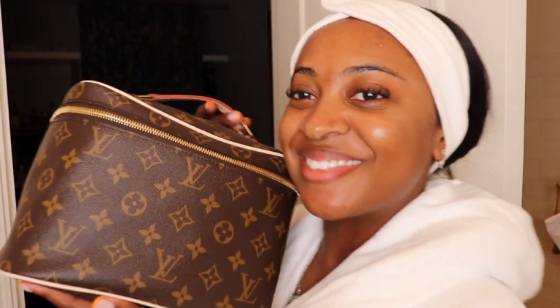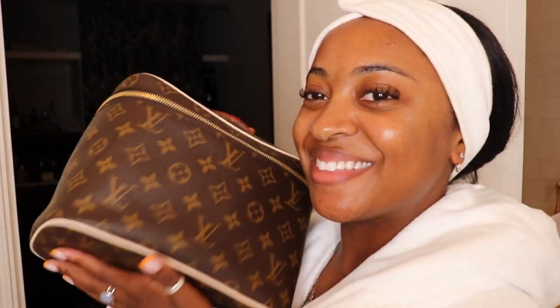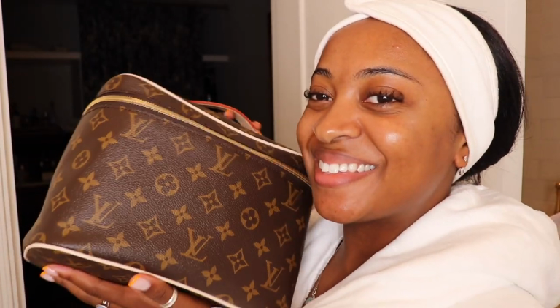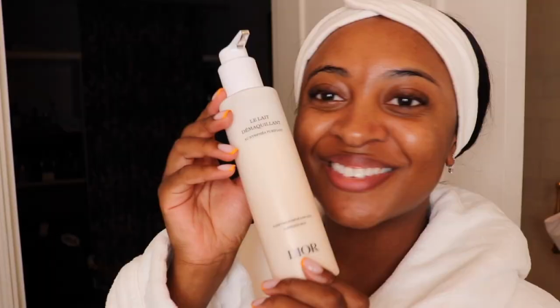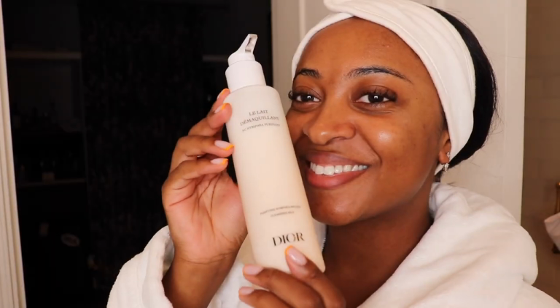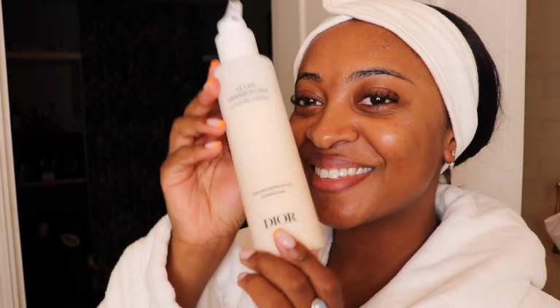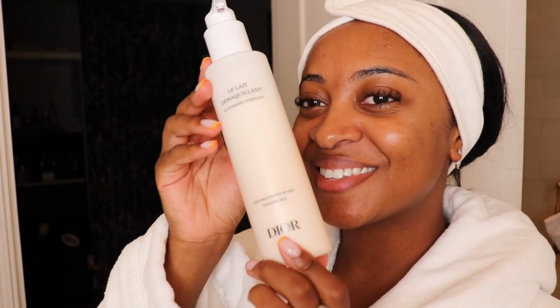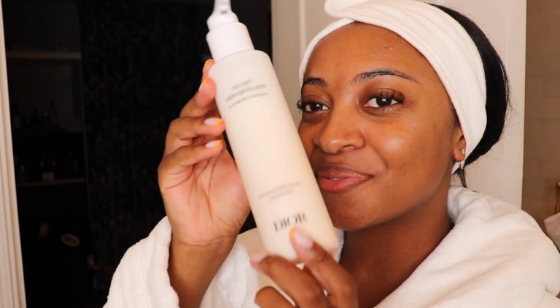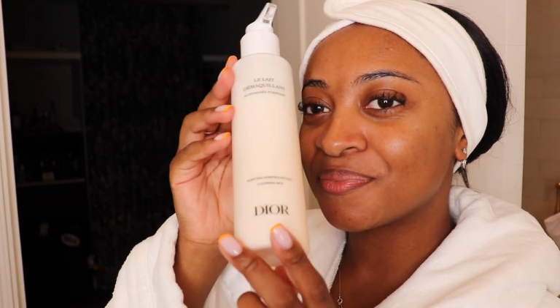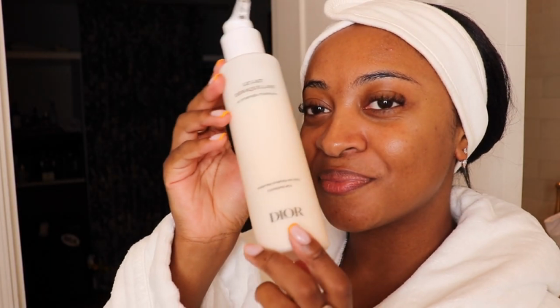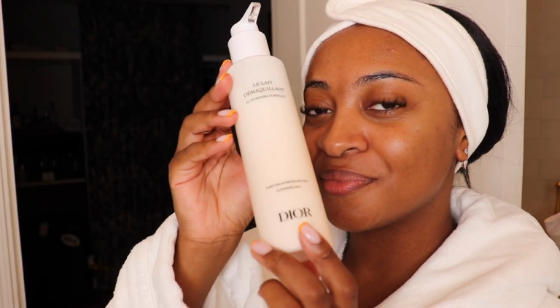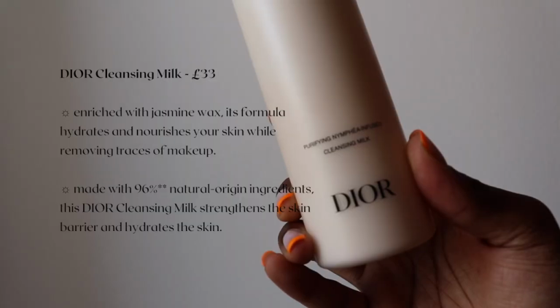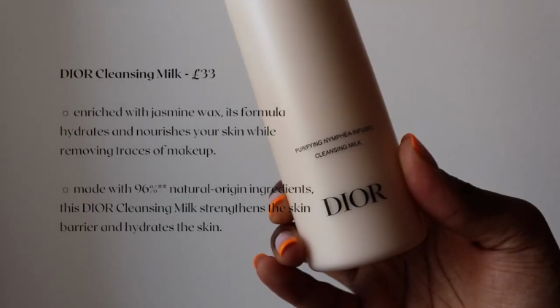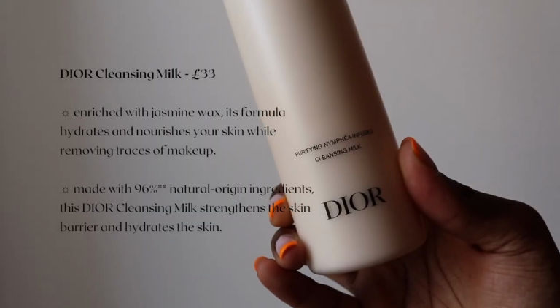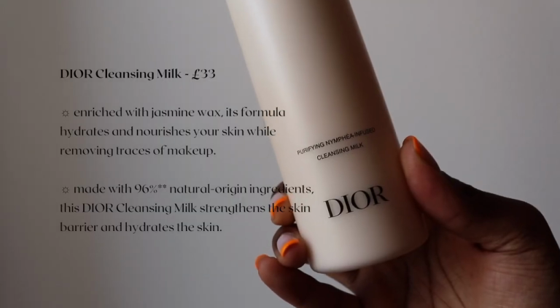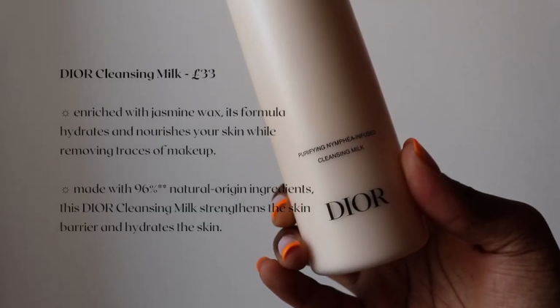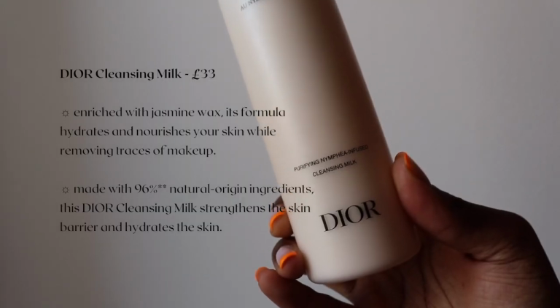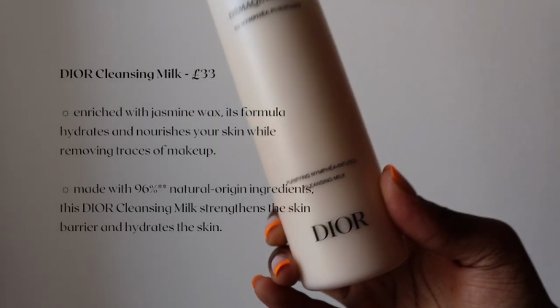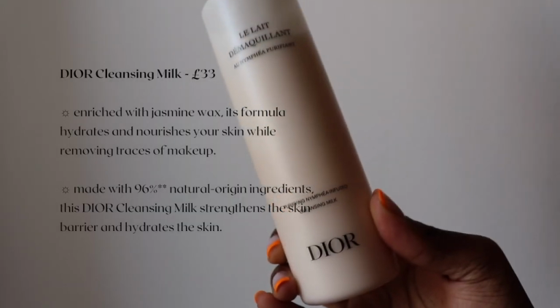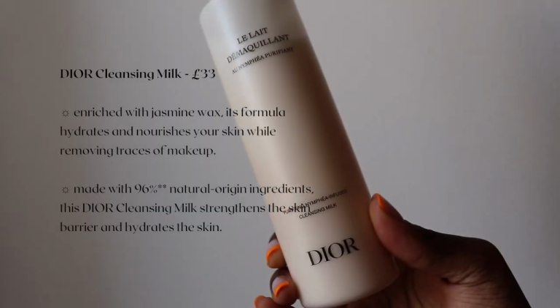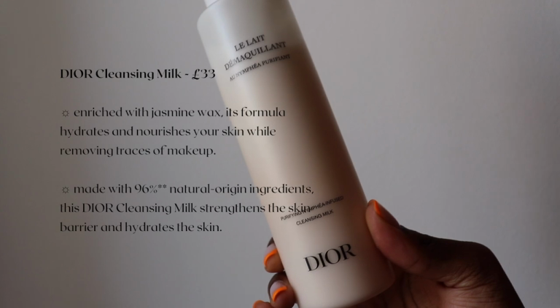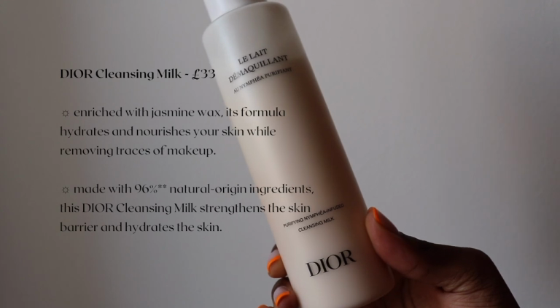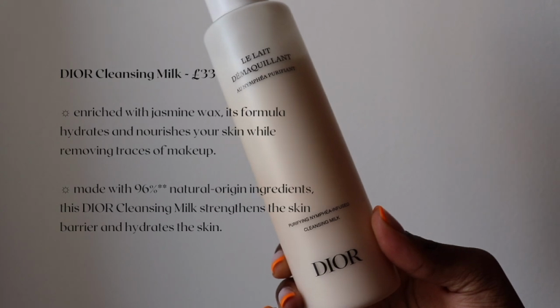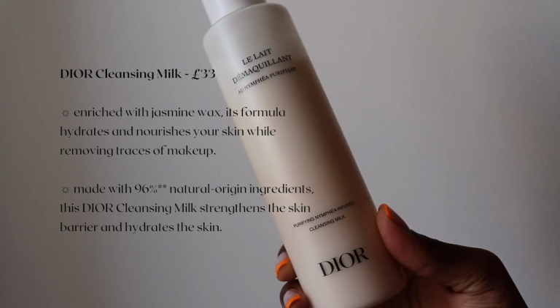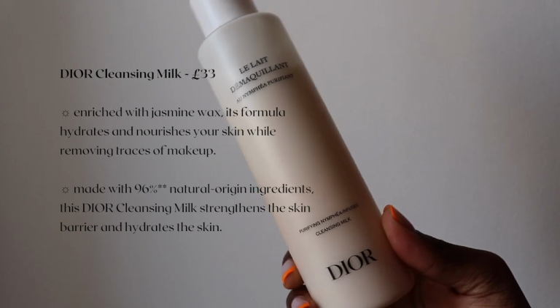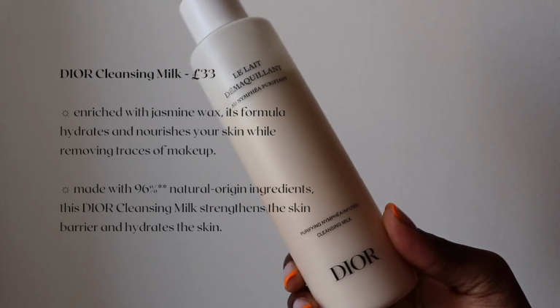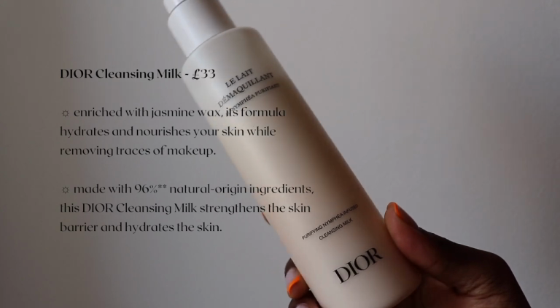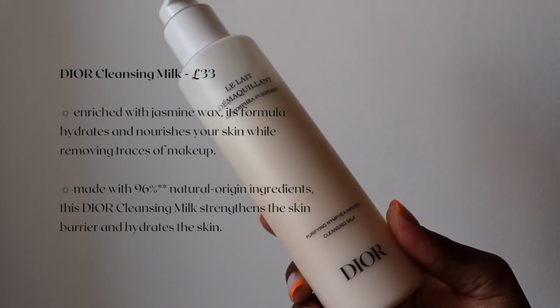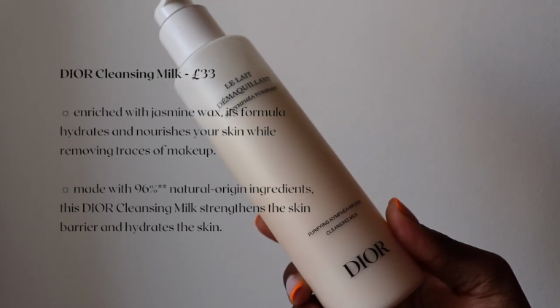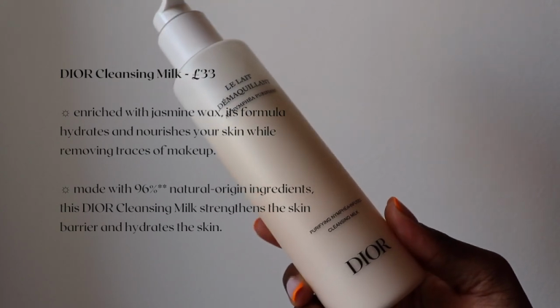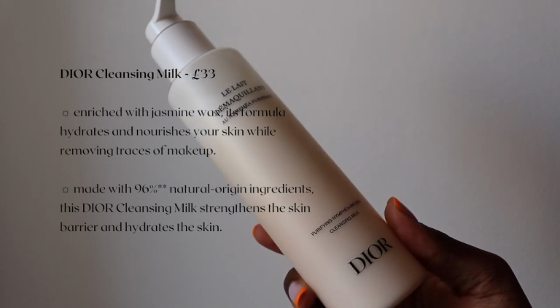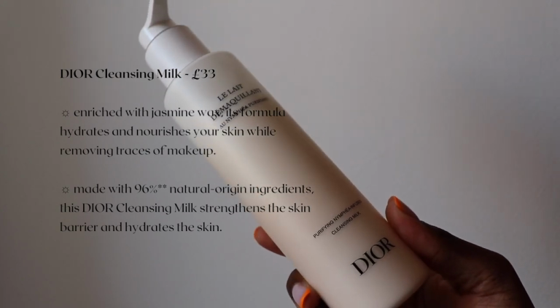I like to bring this Louboutin nice BB toiletry bag with me. This is the largest size that Louboutin sell. I absolutely love it because it fits all my products in, and I am an absolute product junkie.